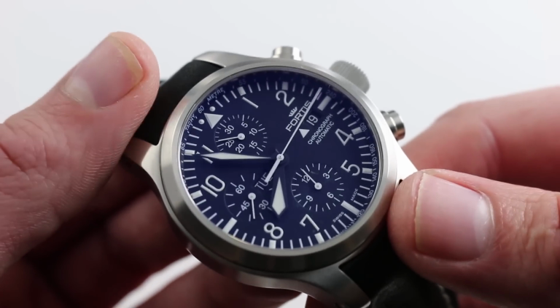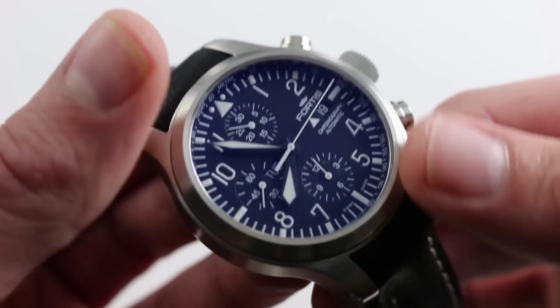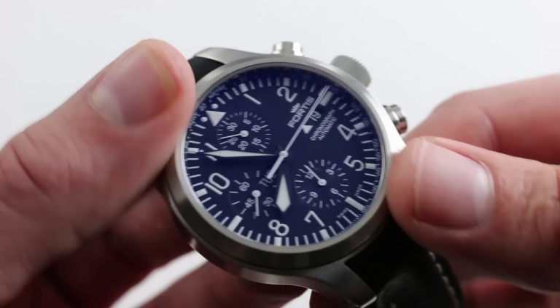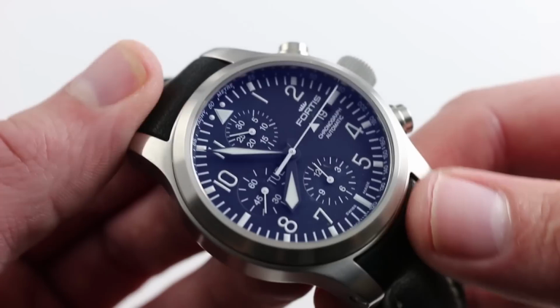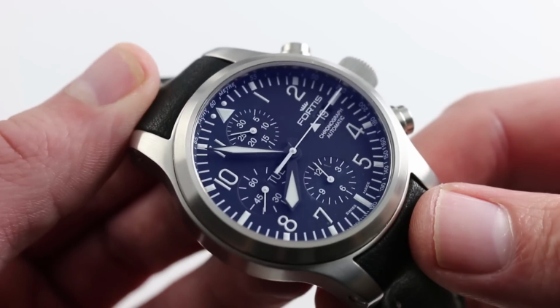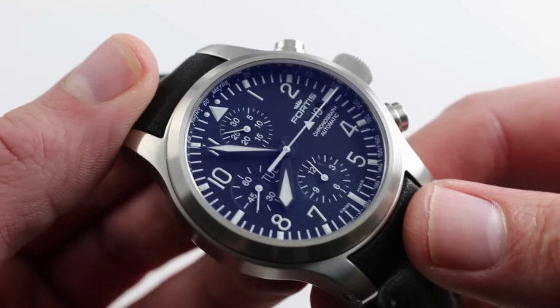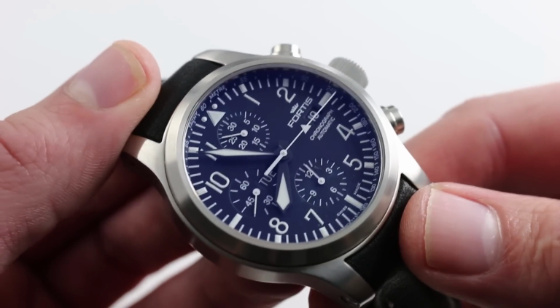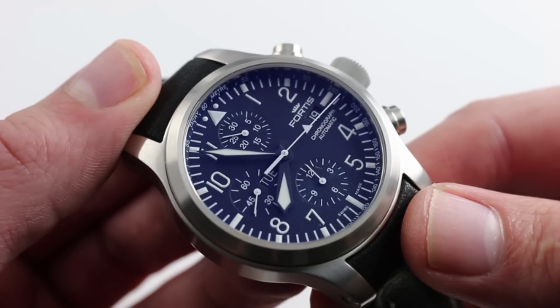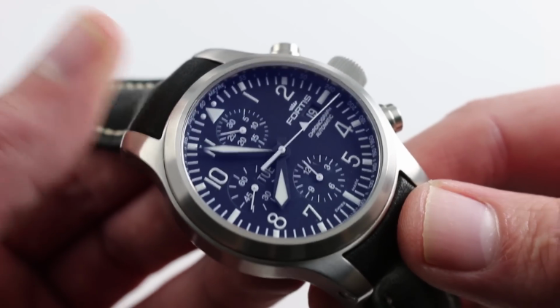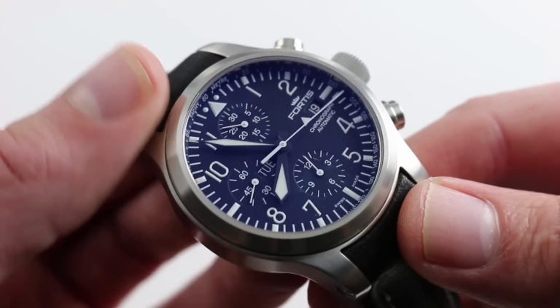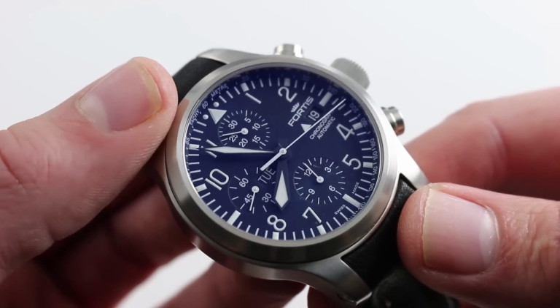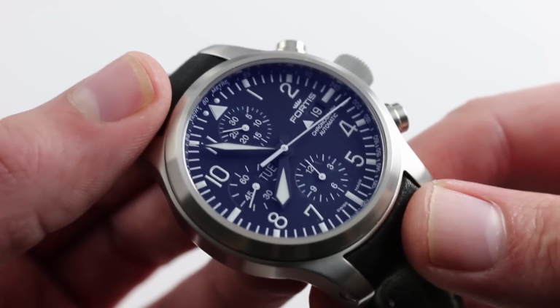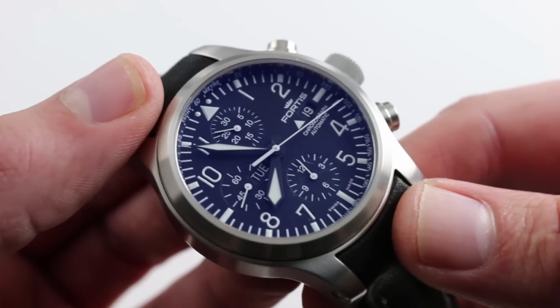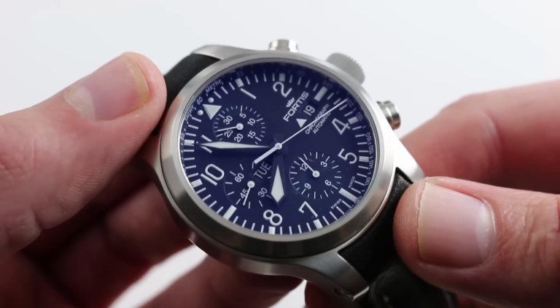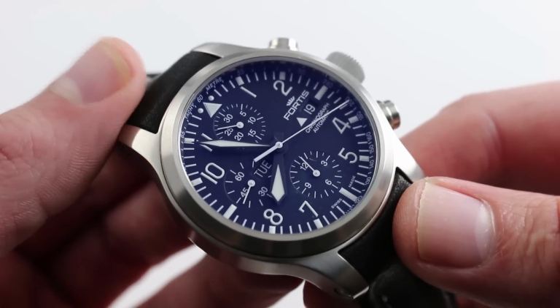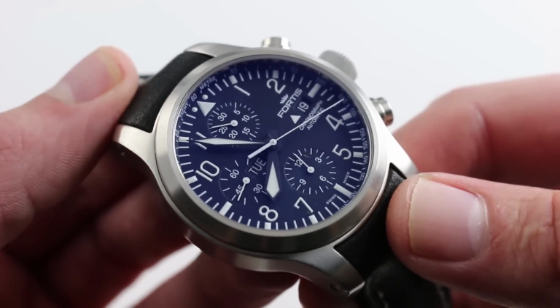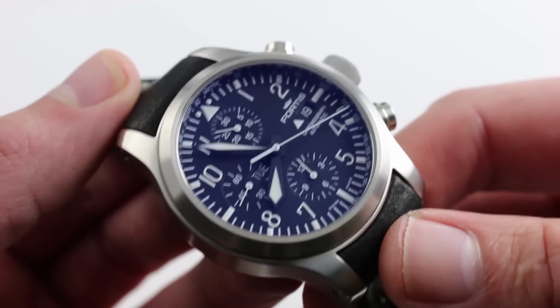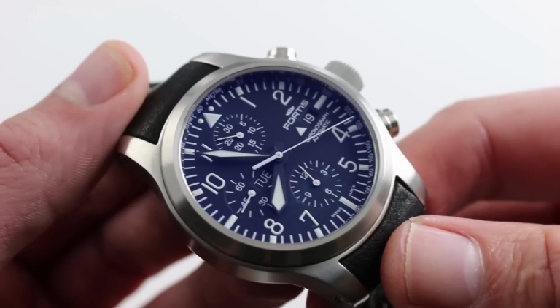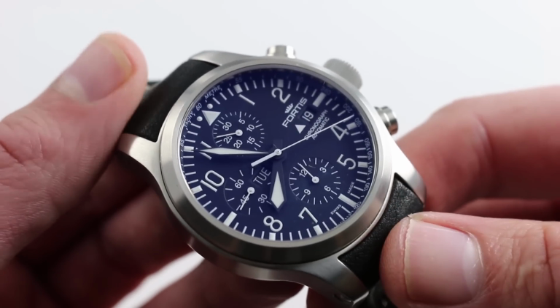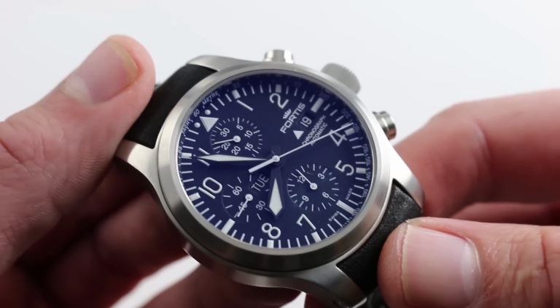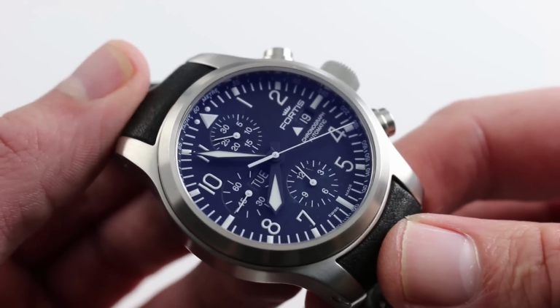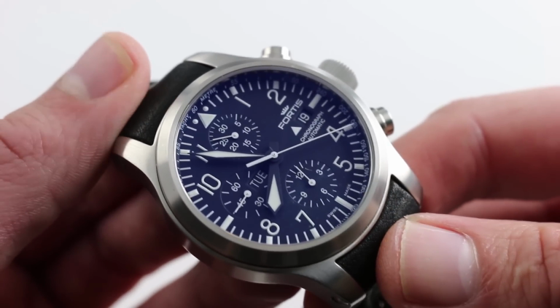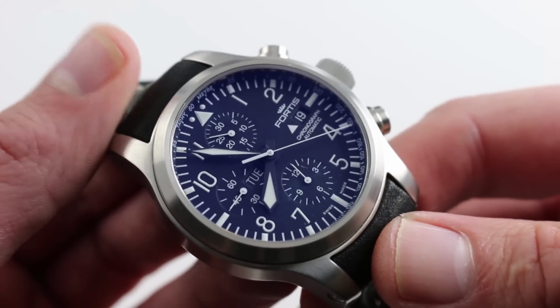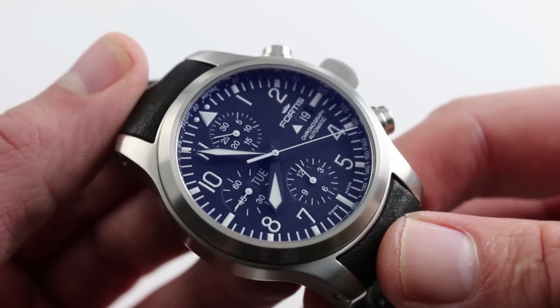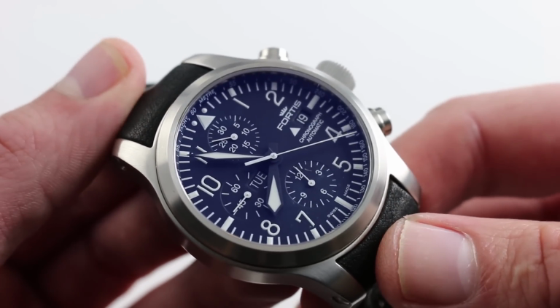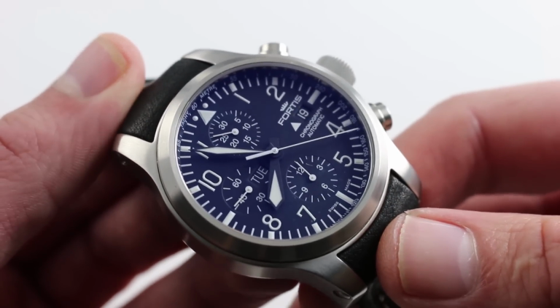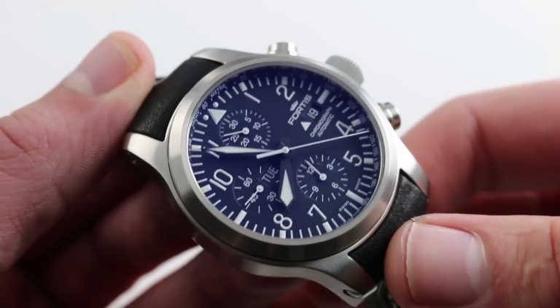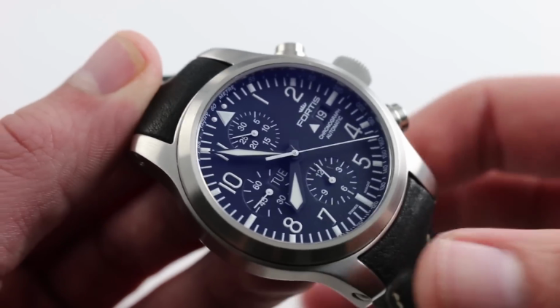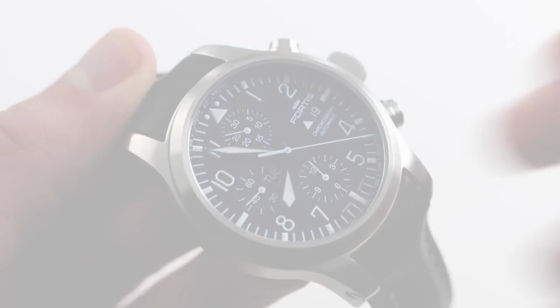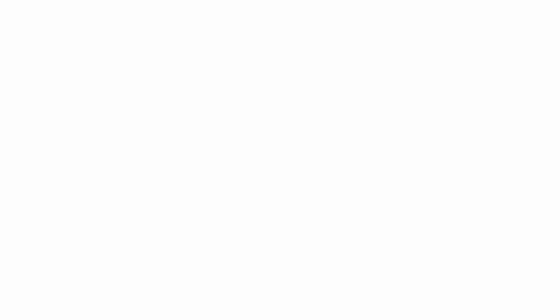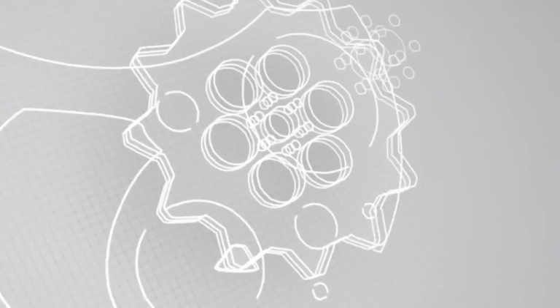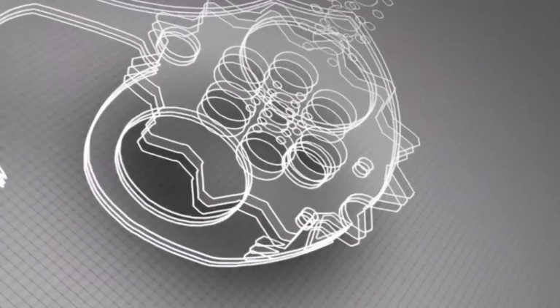Altogether it's a handsome and appealing aesthetic, historical, and technical package. You can see this Fortis B42 Flieger Chronograph and purchase it on our website.